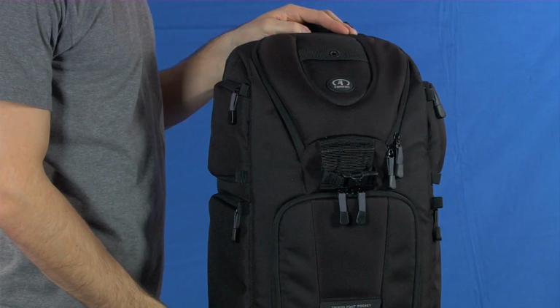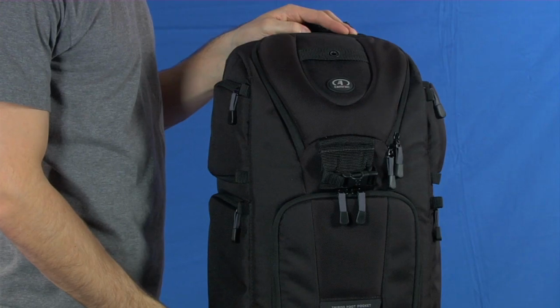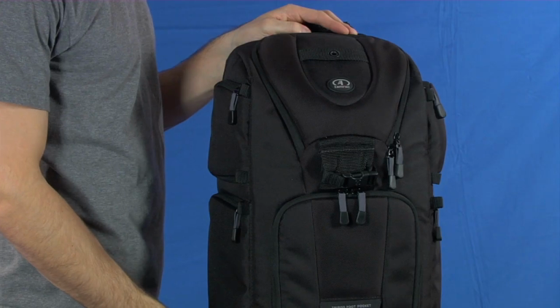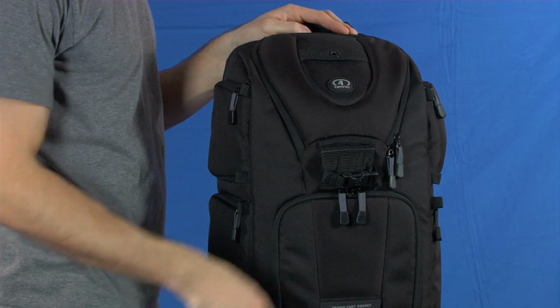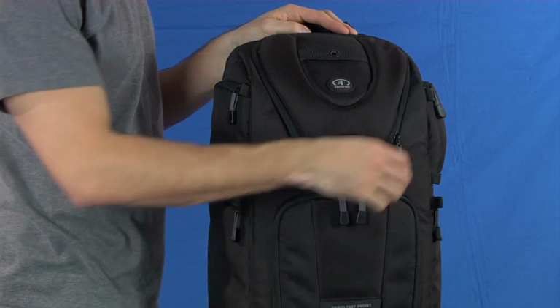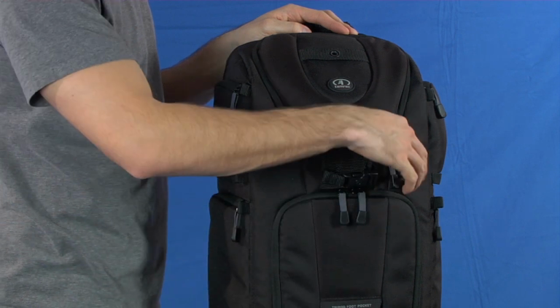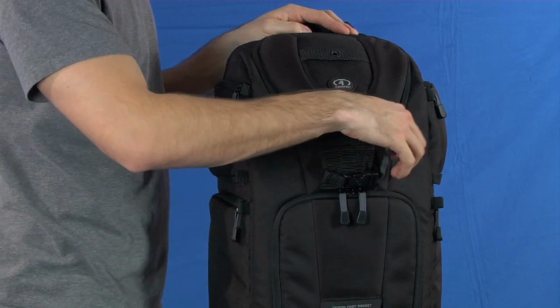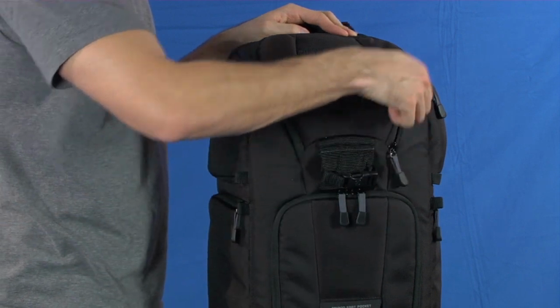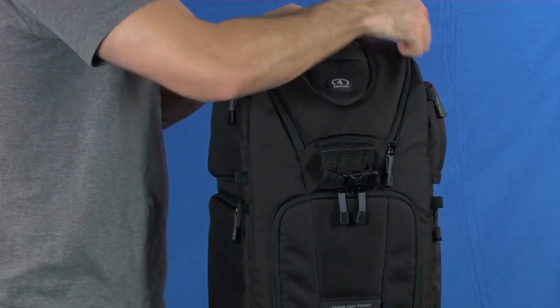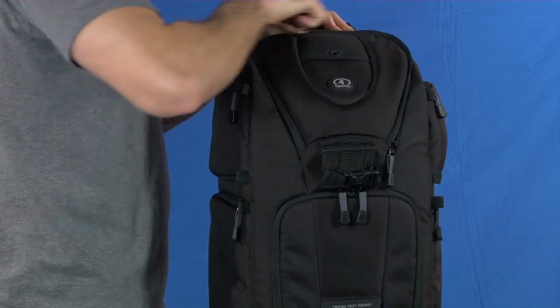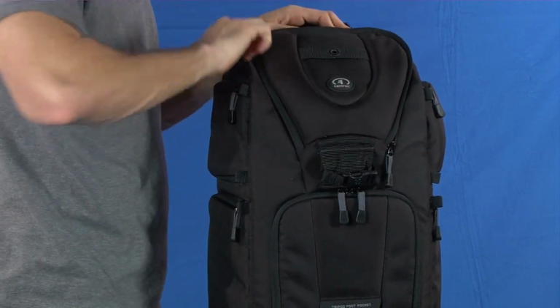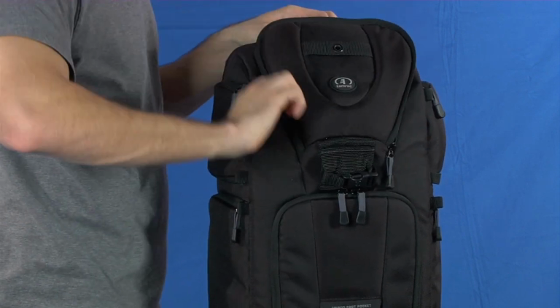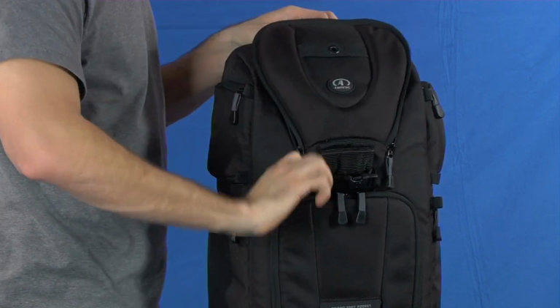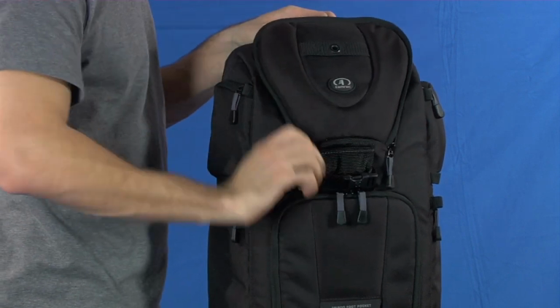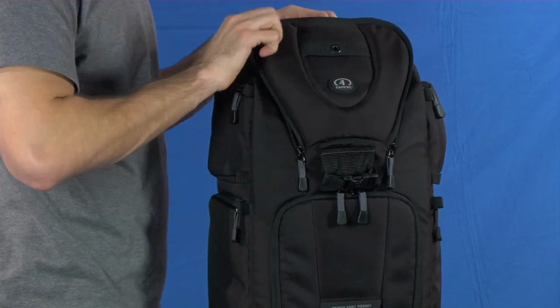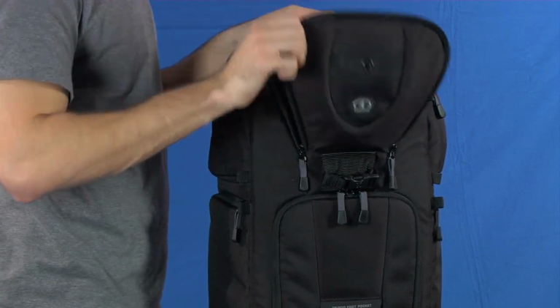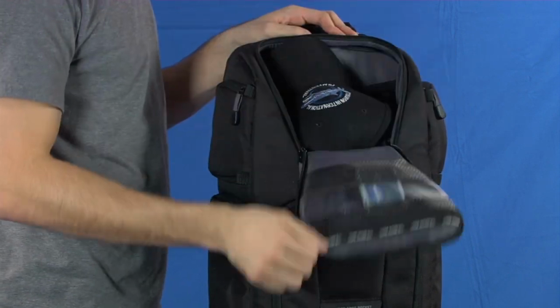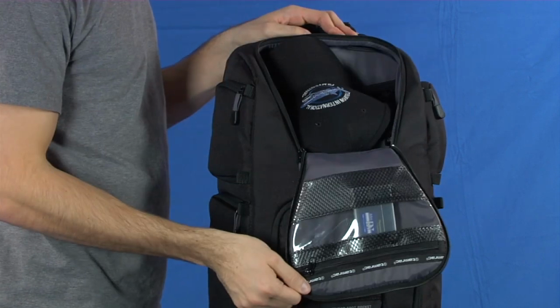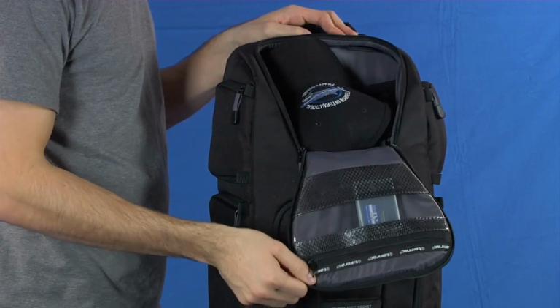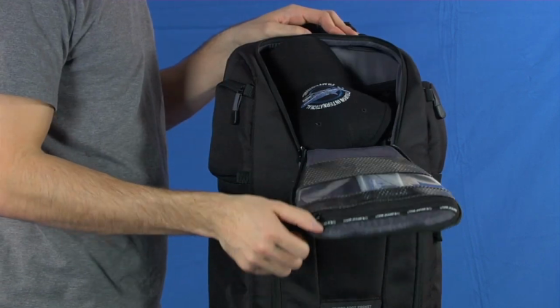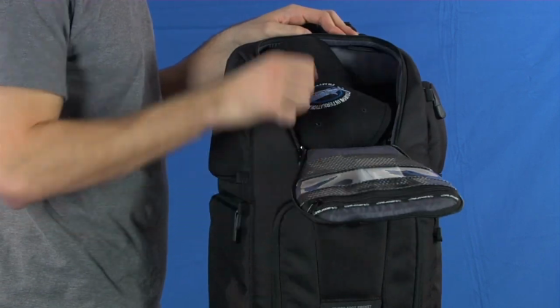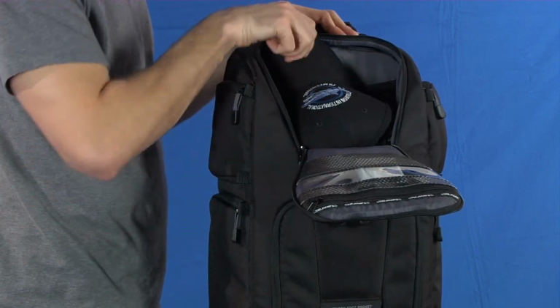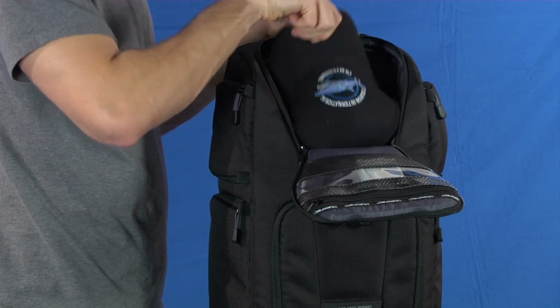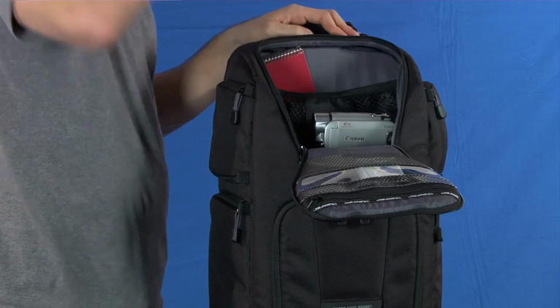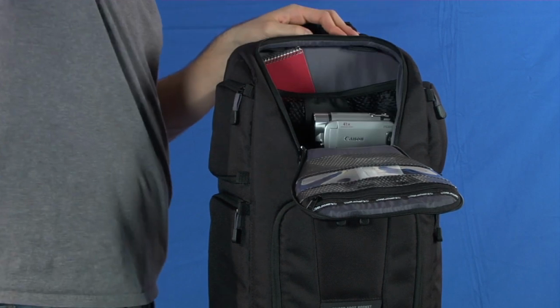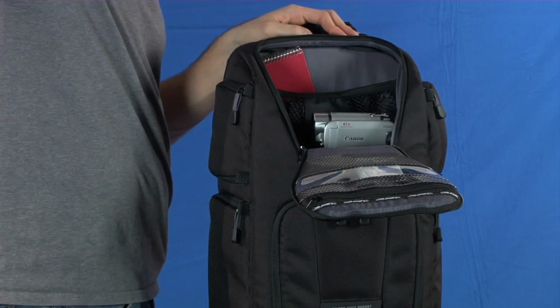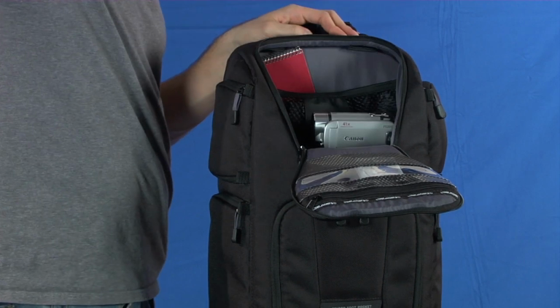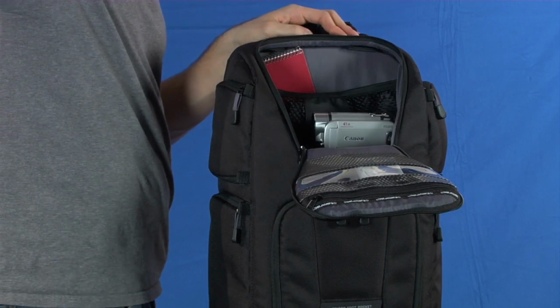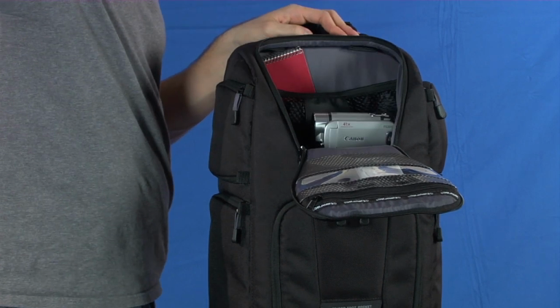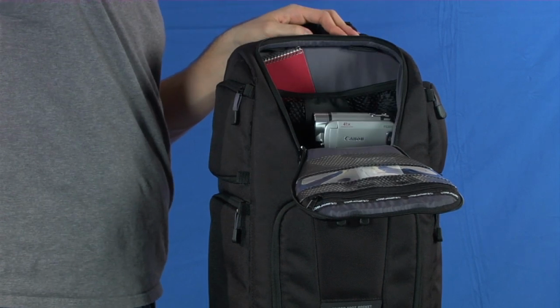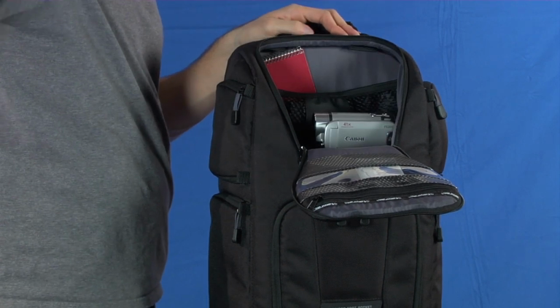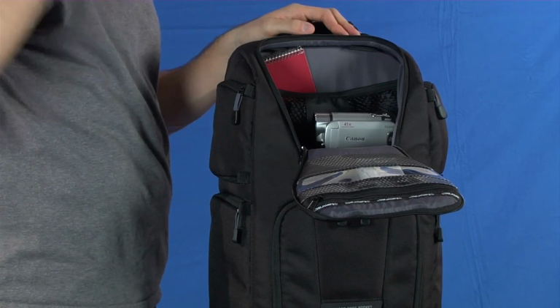The top compartment holds personal items like a light jacket or hat, or a lot of accessories. Because the top is foam padded, it can also be used to hold an extra camera, lens or camcorder.